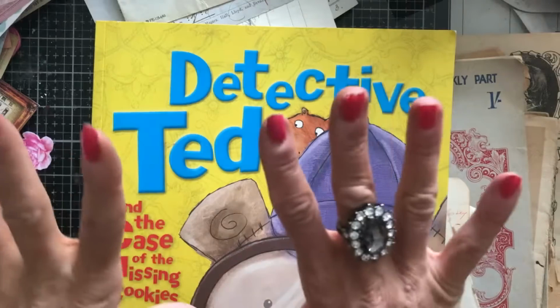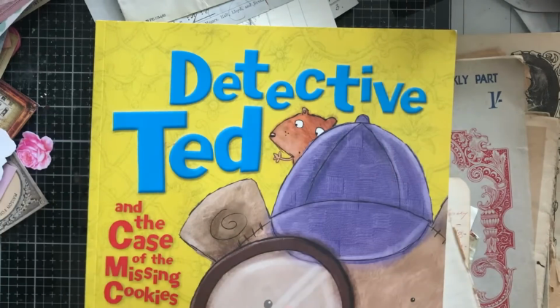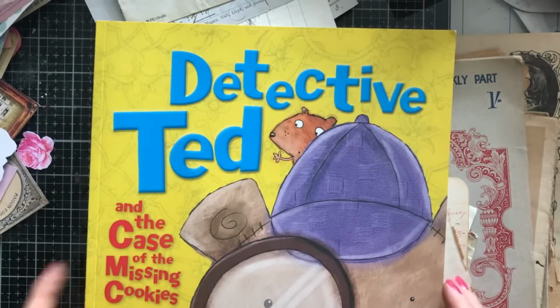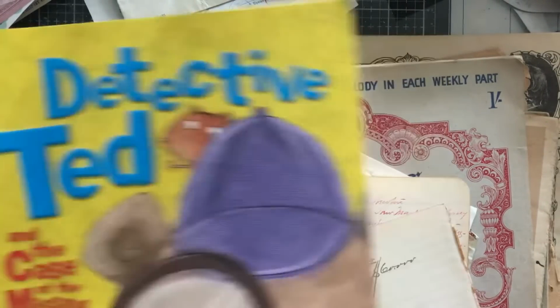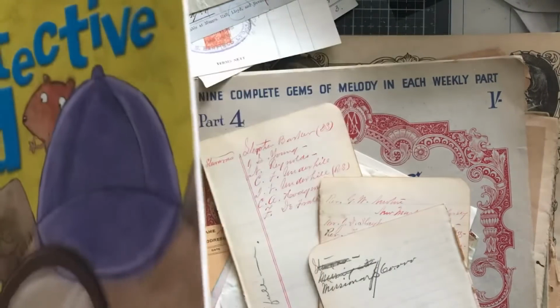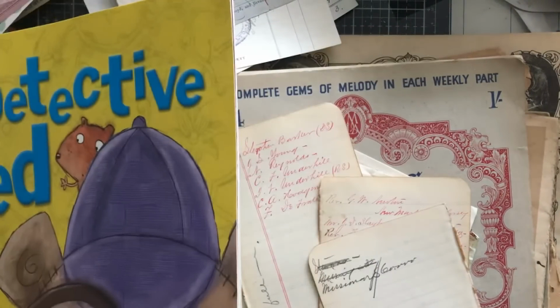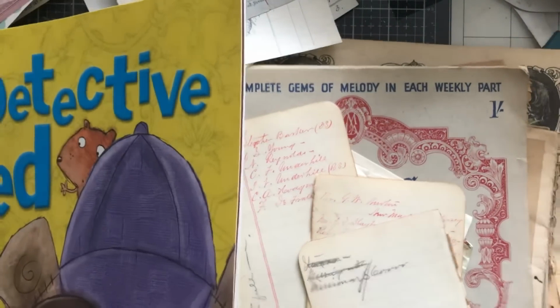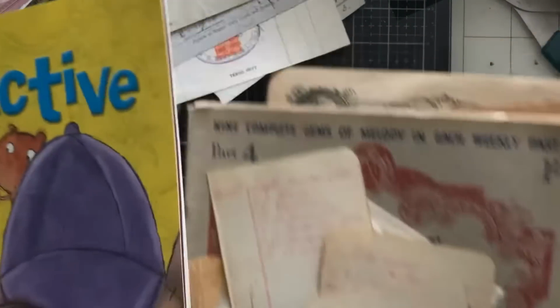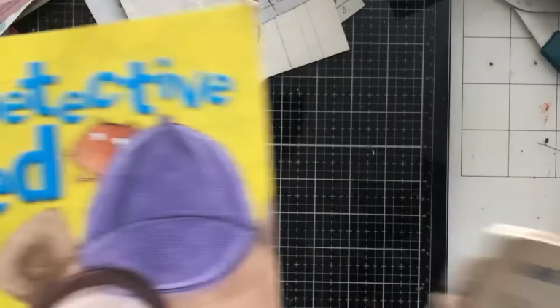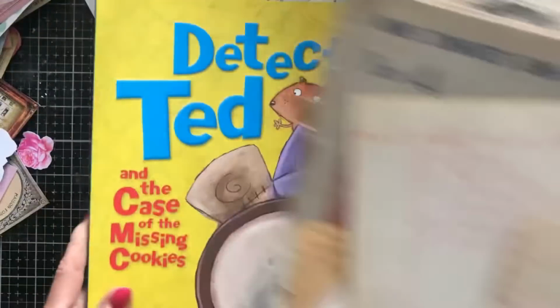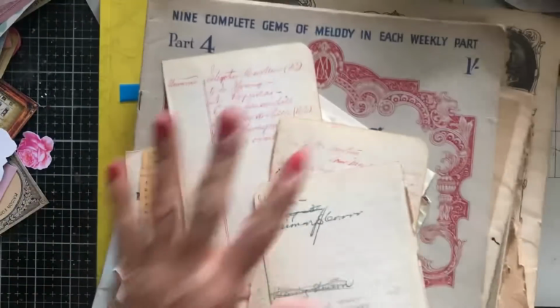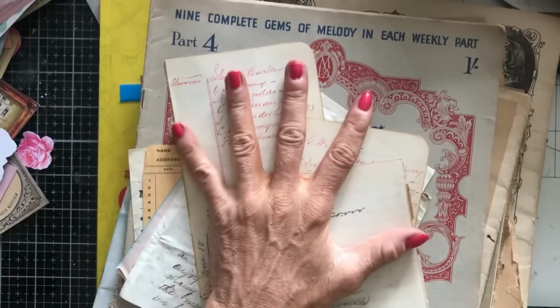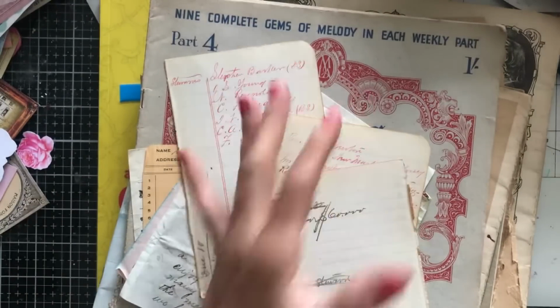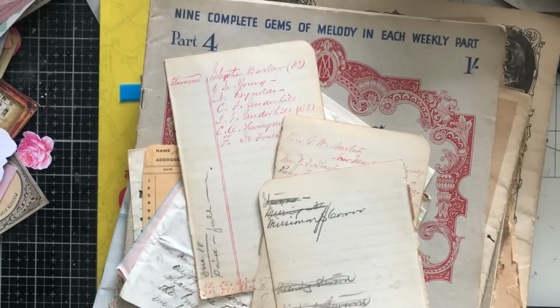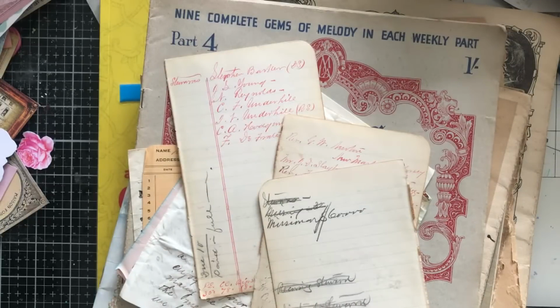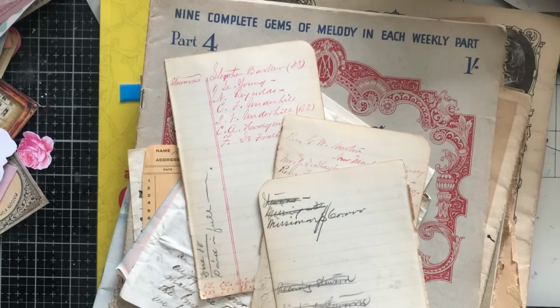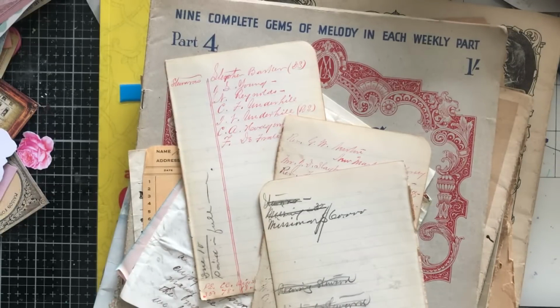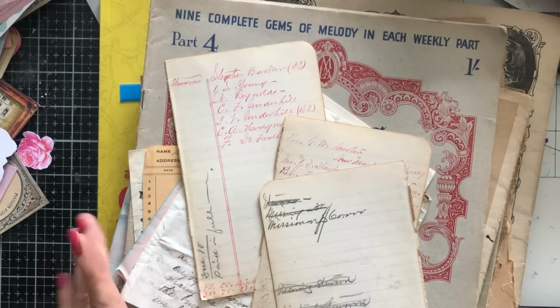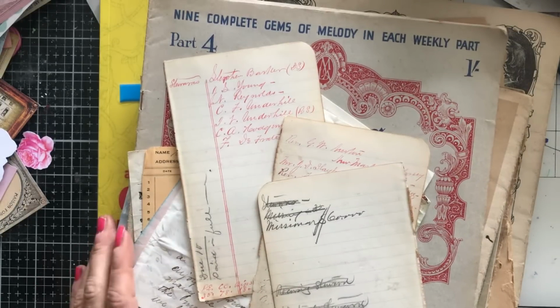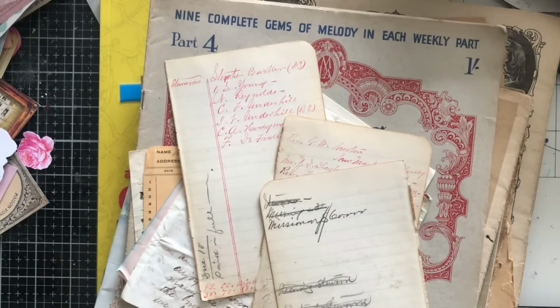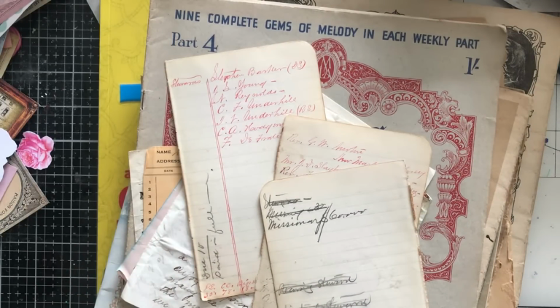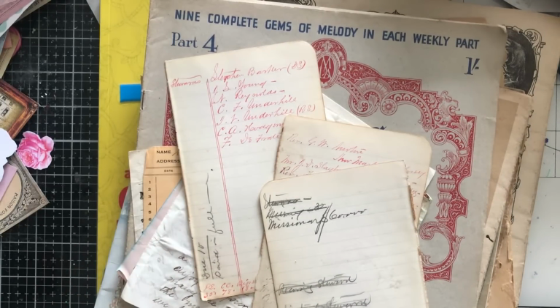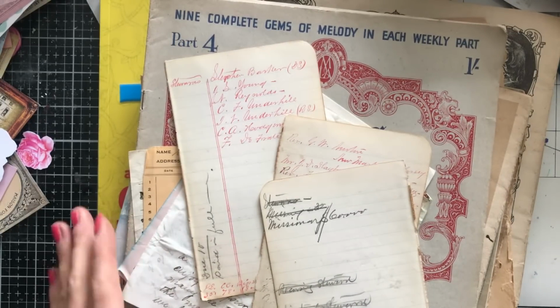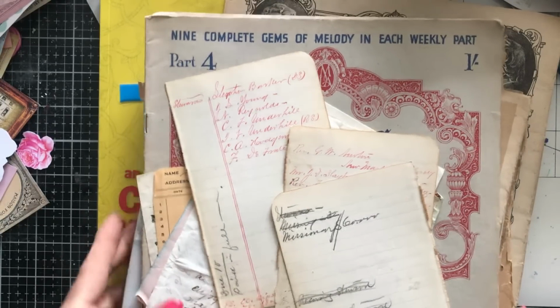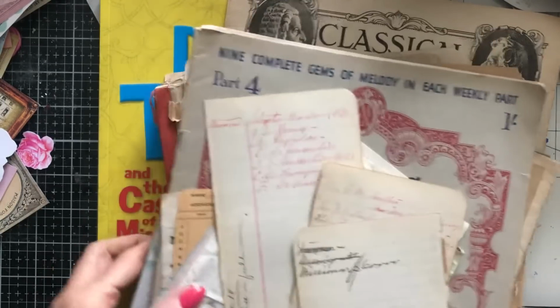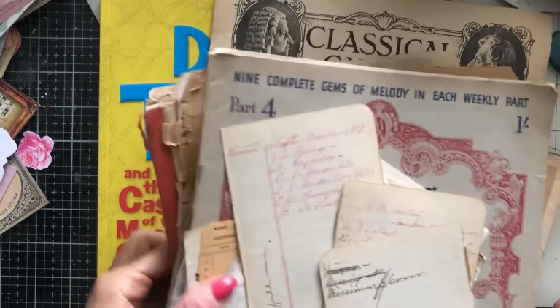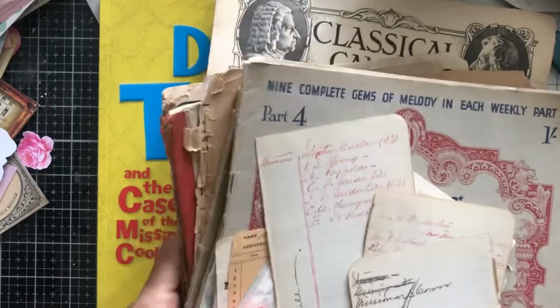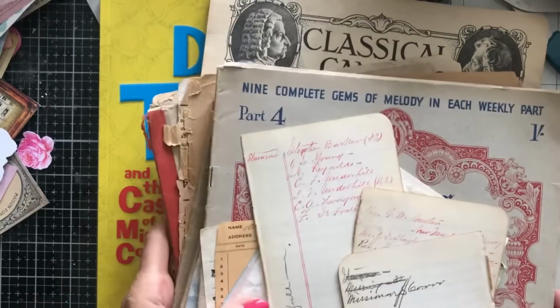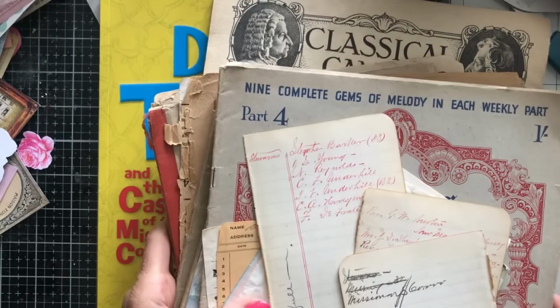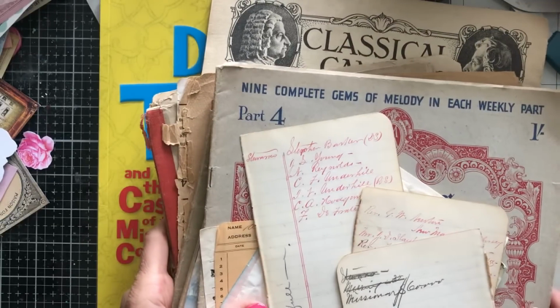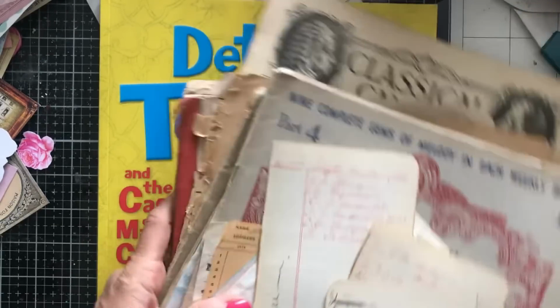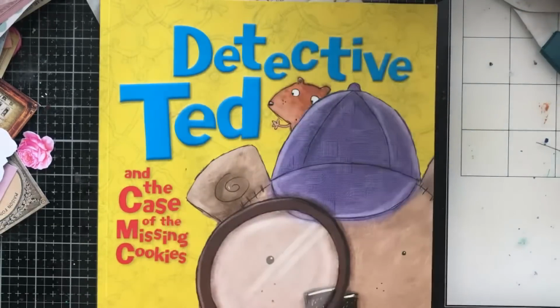Hi guys, this is Tina from Shabby Dabby Doo Doo. Welcome back to my channel. I'm here with tons and tons of genuine vintage ephemera, and I thought let's come and make some masterboards using only vintage stuff.